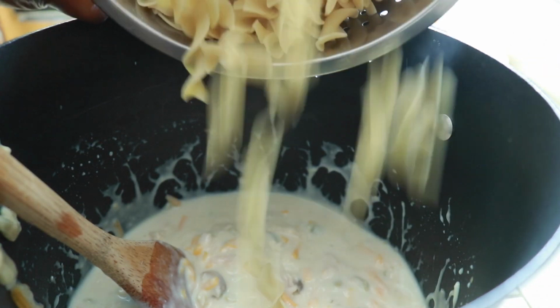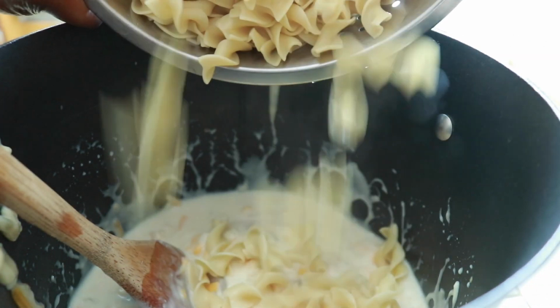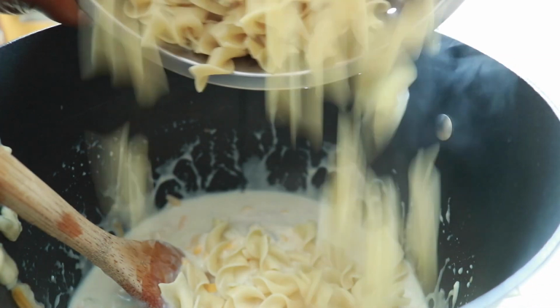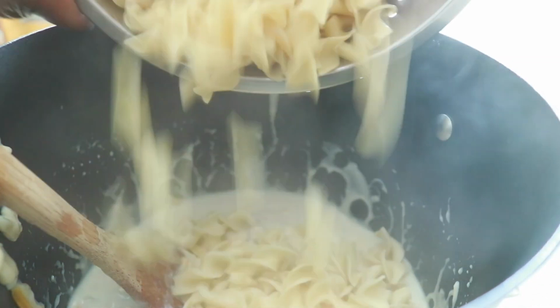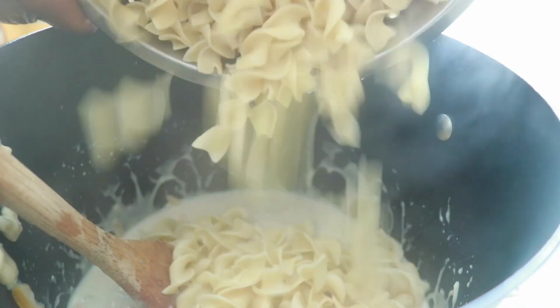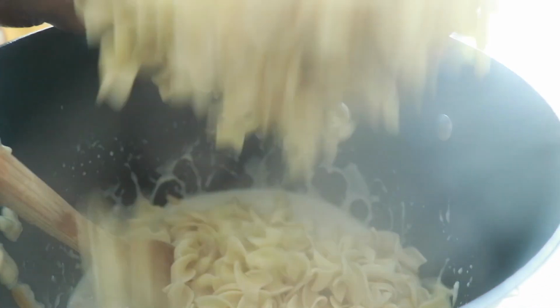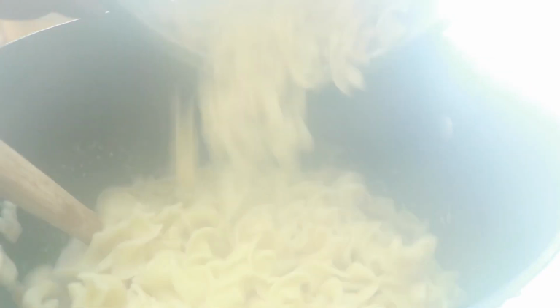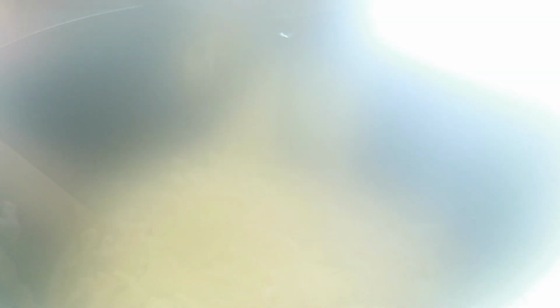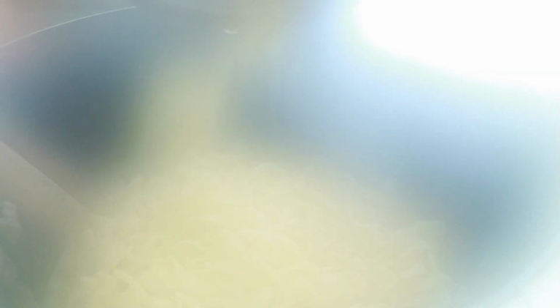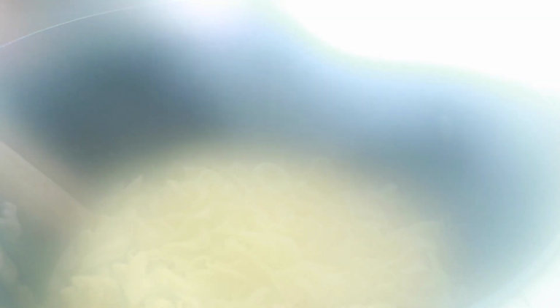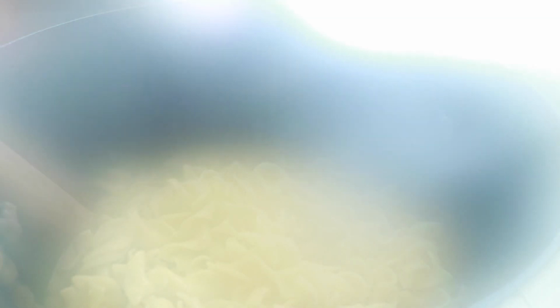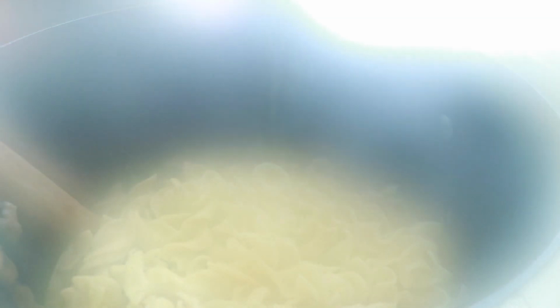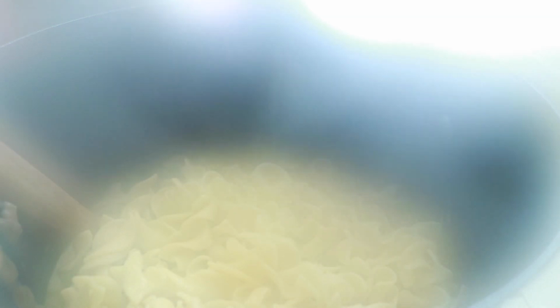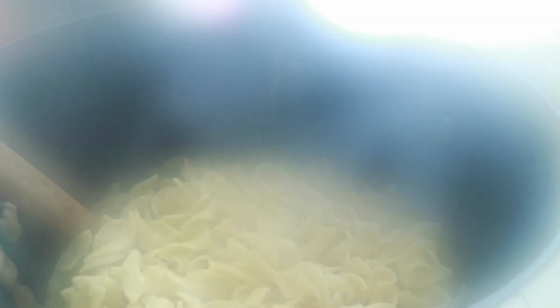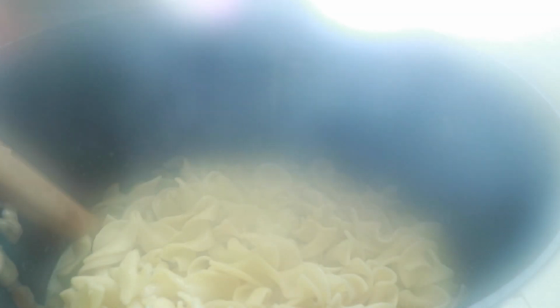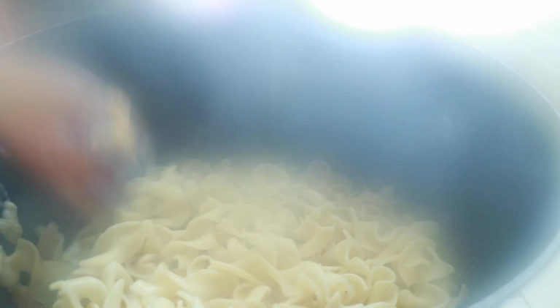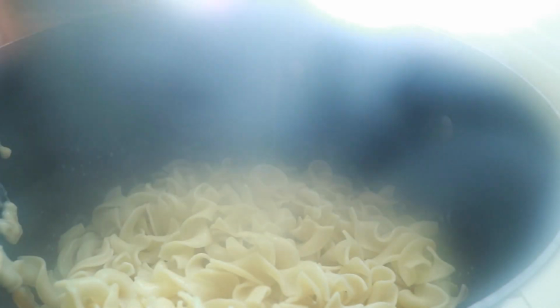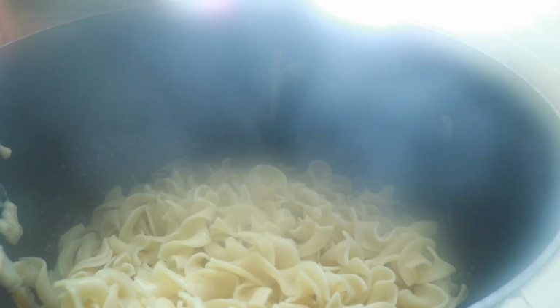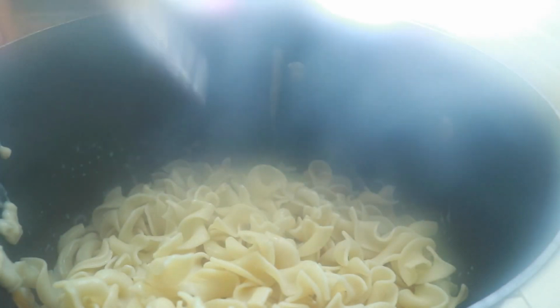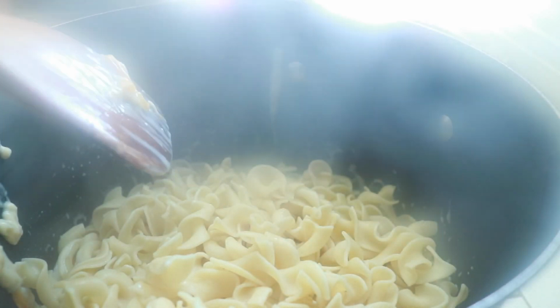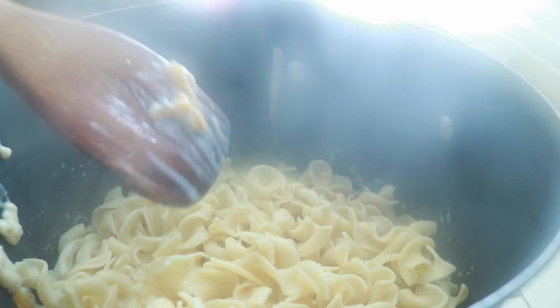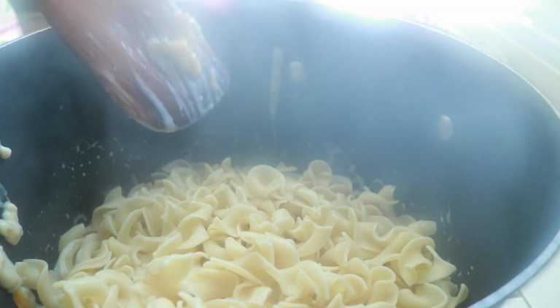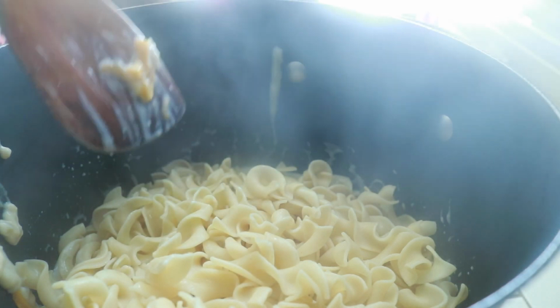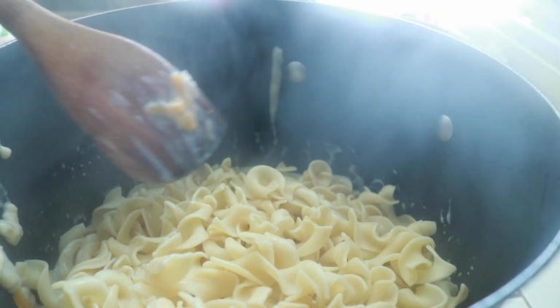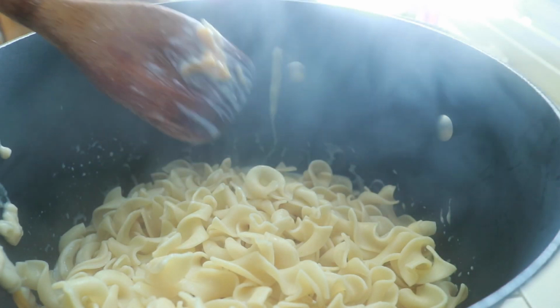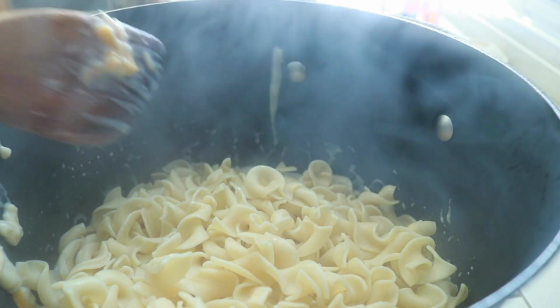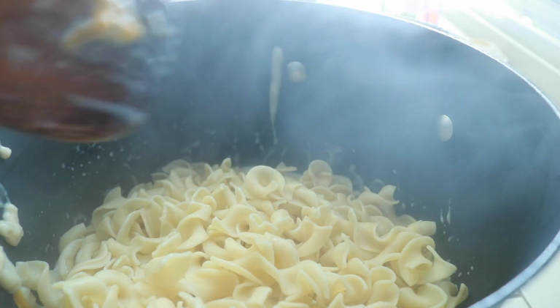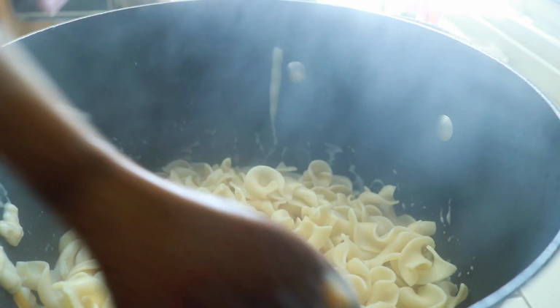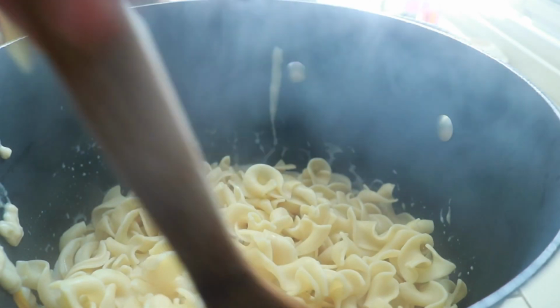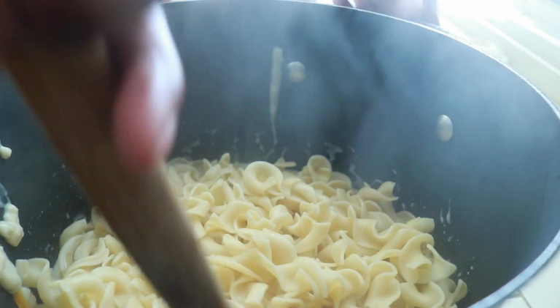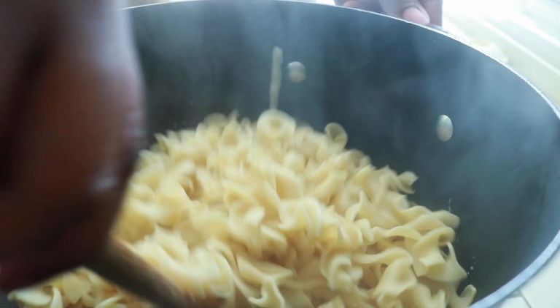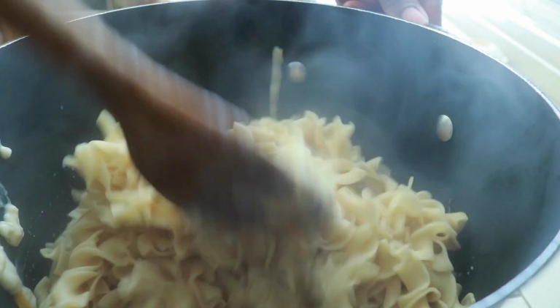Now very simply we're going to add our drained egg noodles while they're hot. Remember, the egg noodles are not completely cooked — they still have a little bite to them. So we're going to add the egg noodles and just mix it all together.